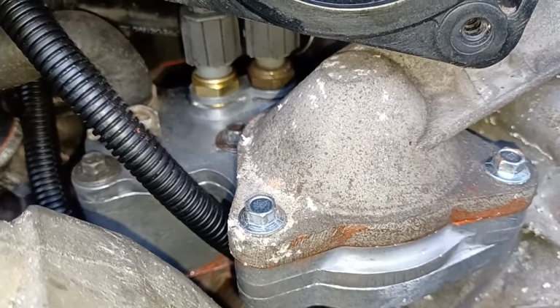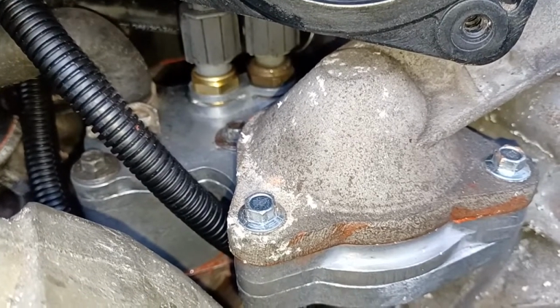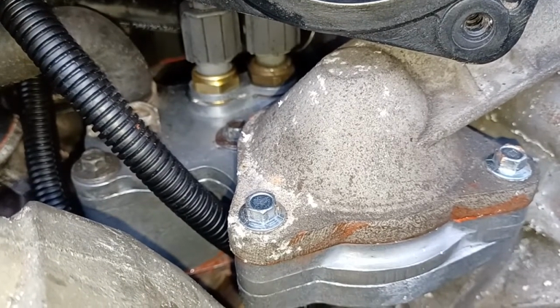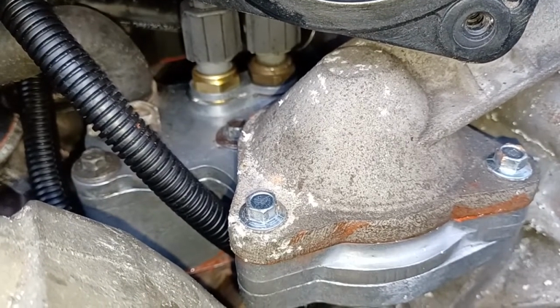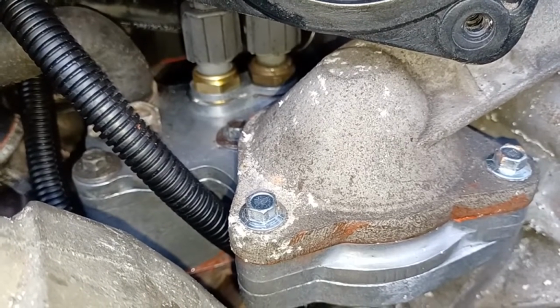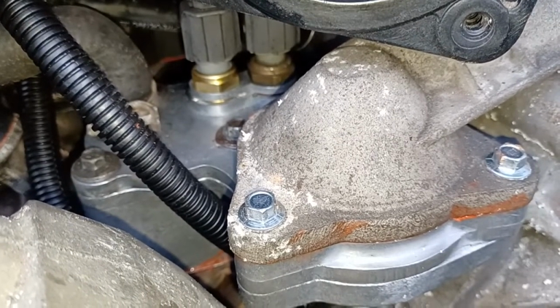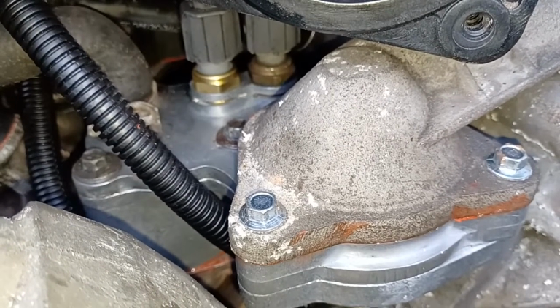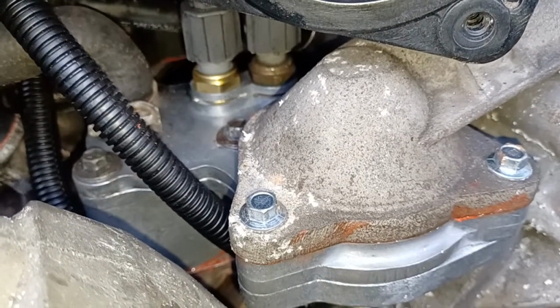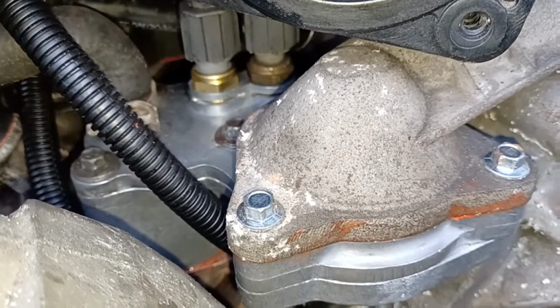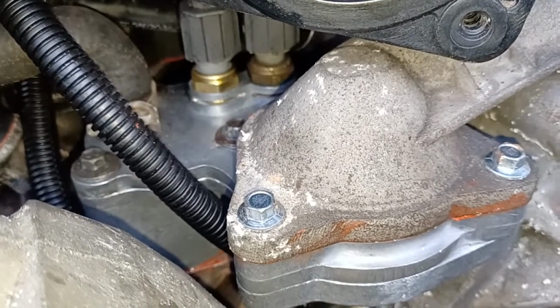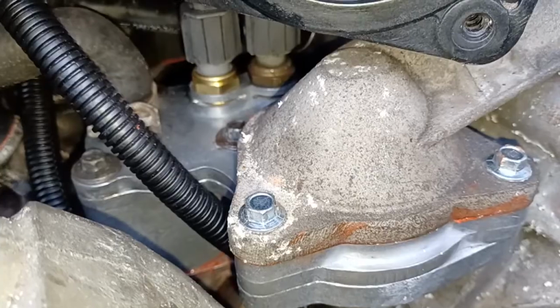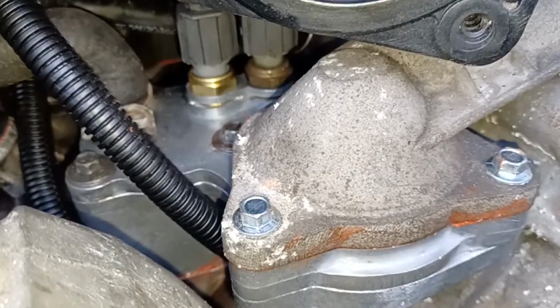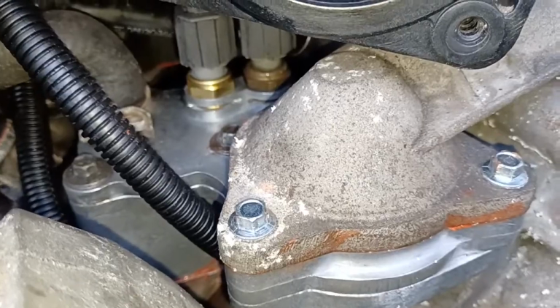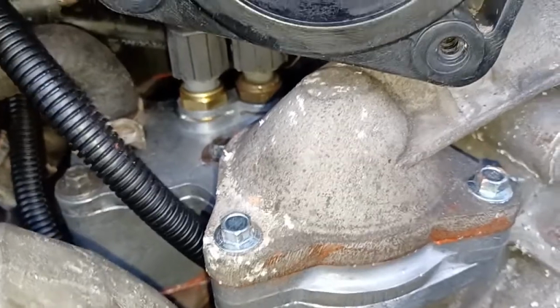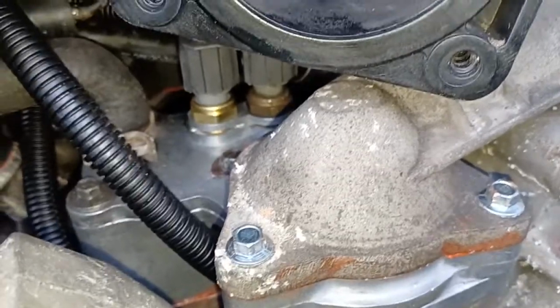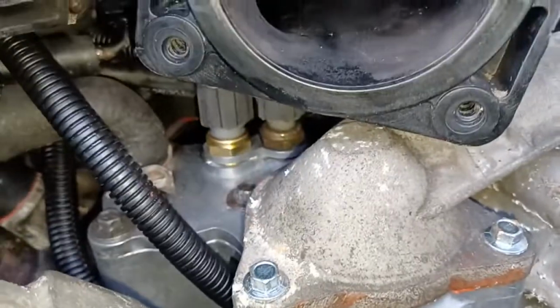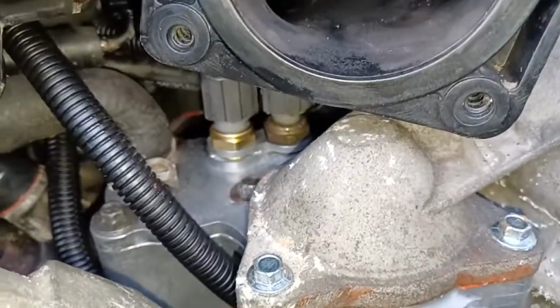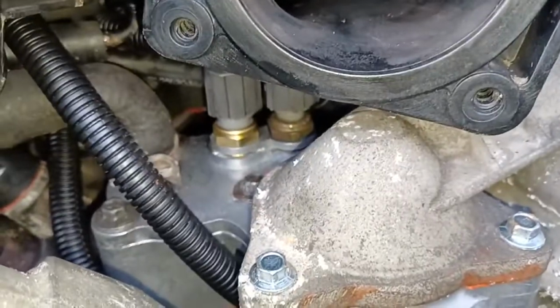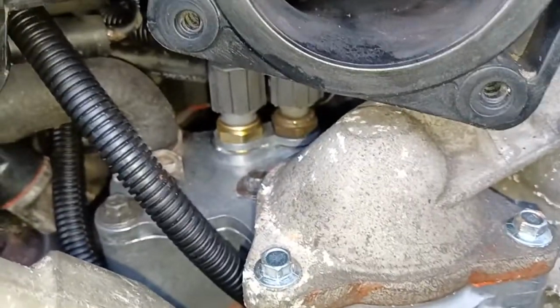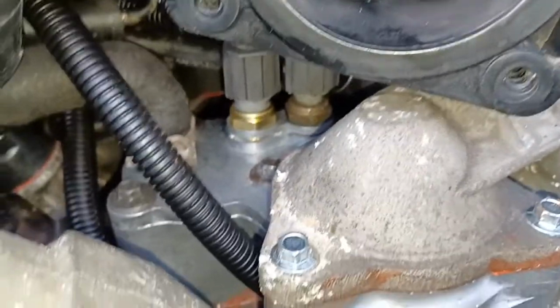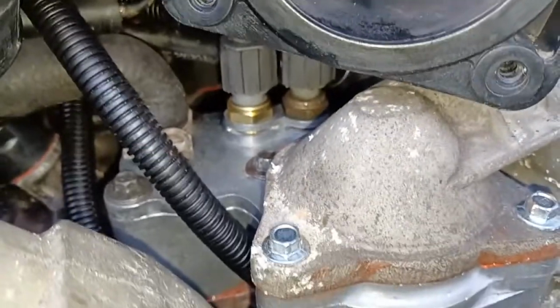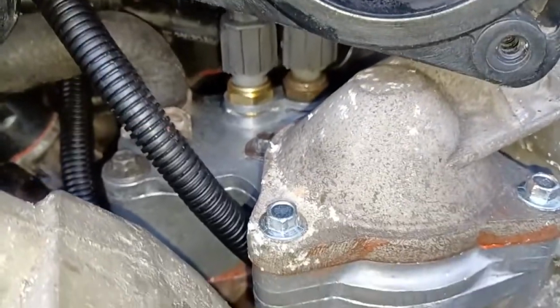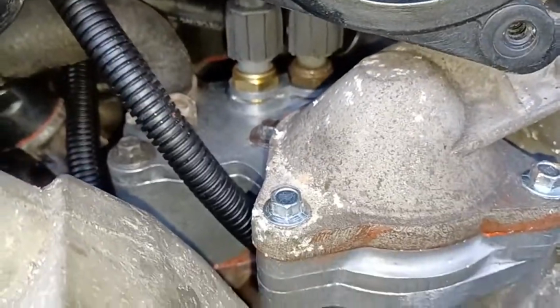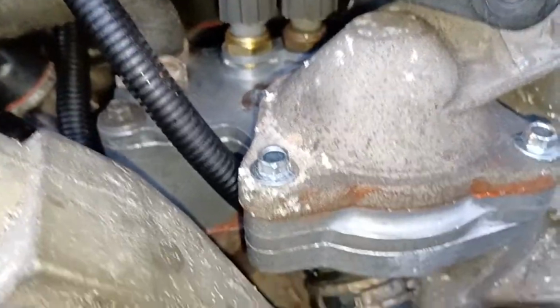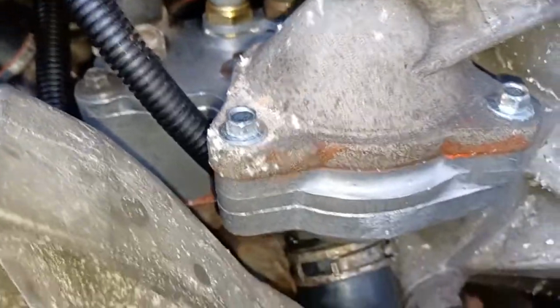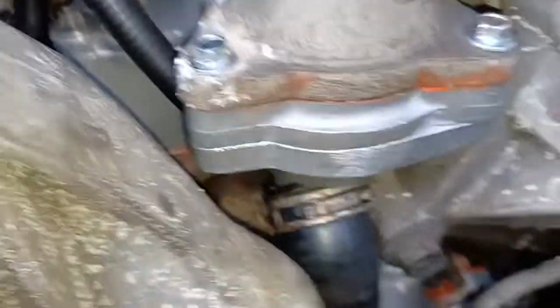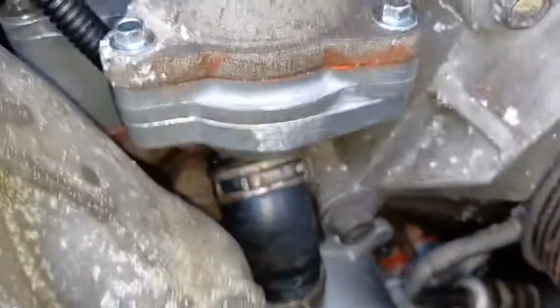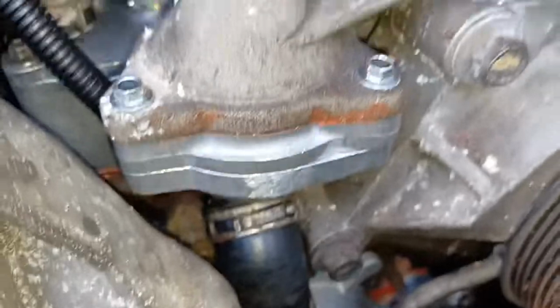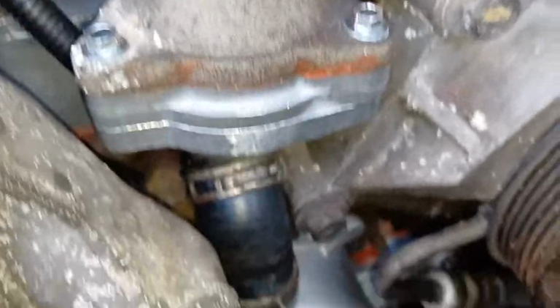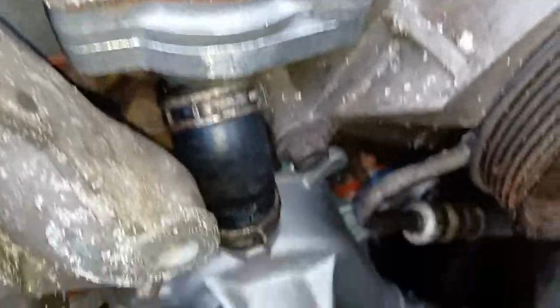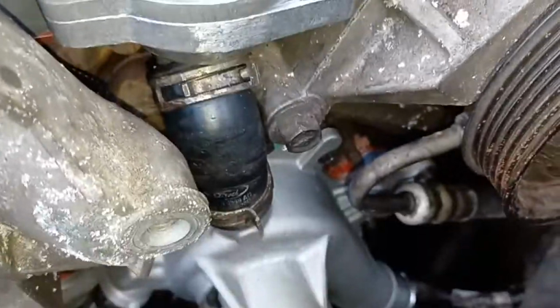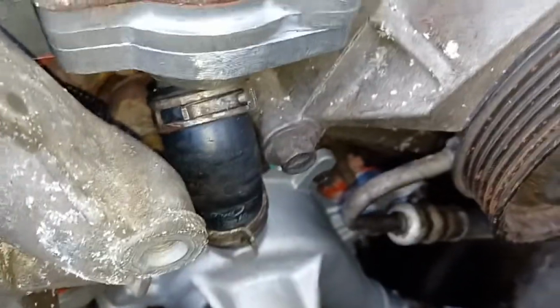These aluminium thermostat housings won't leak on you, and they come with the sensors. The one I had — one of the sensors was the wrong one, so I put the old one back in. That's the one you can see on the right there. Other than that, it all bolts in beautifully, no worries.